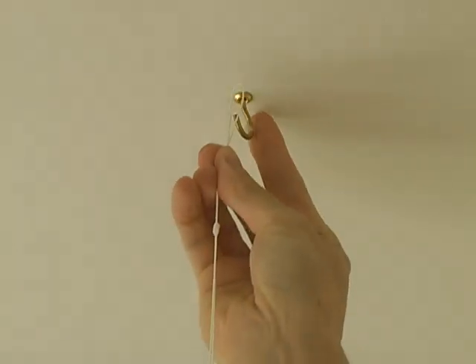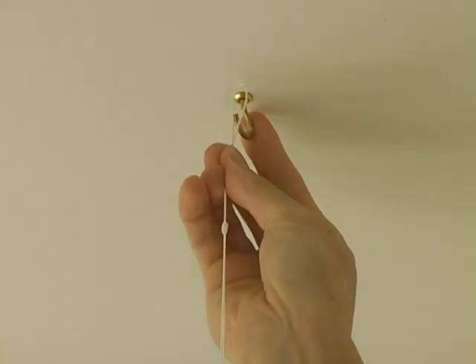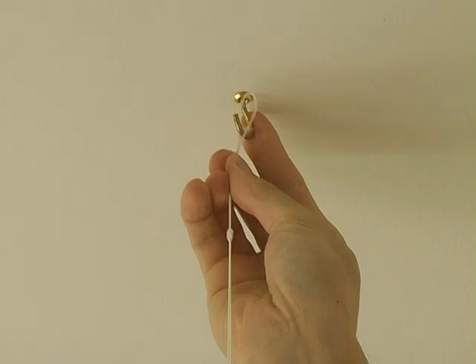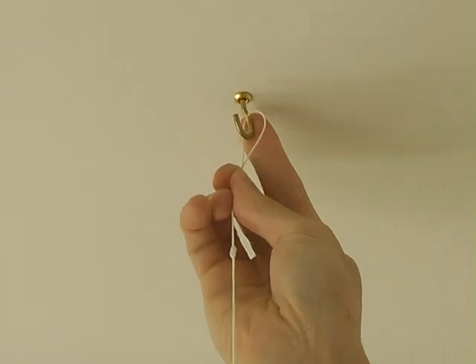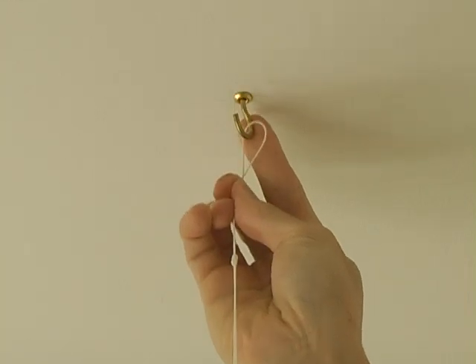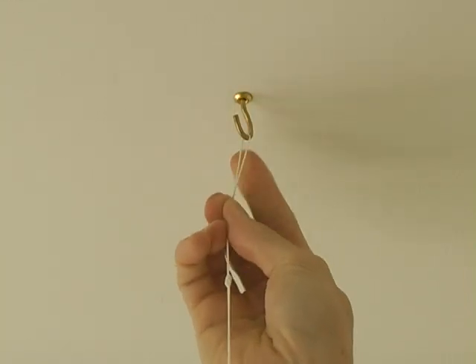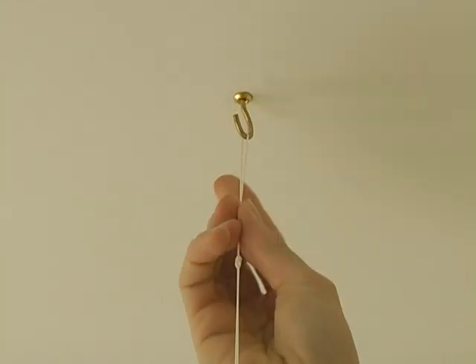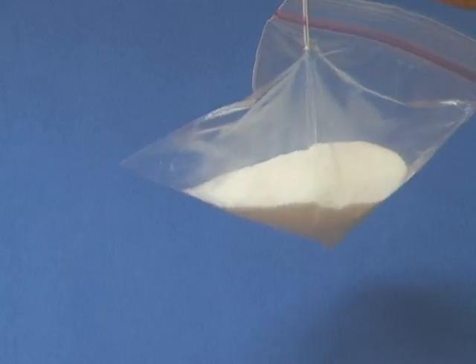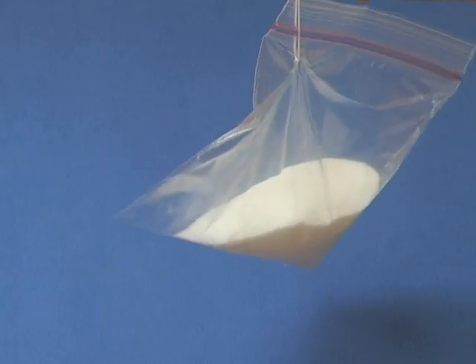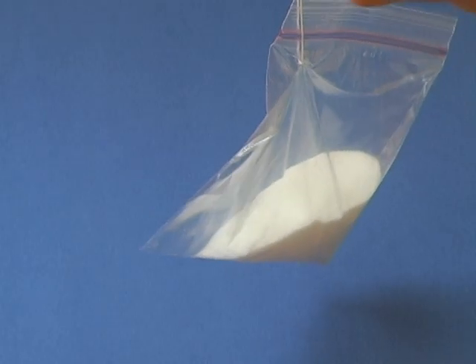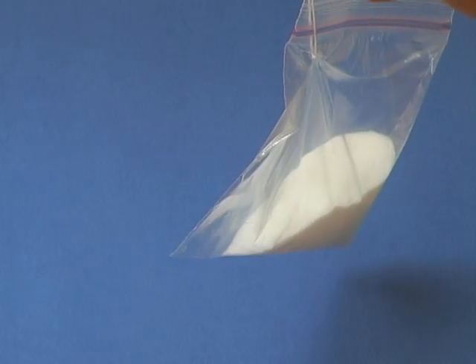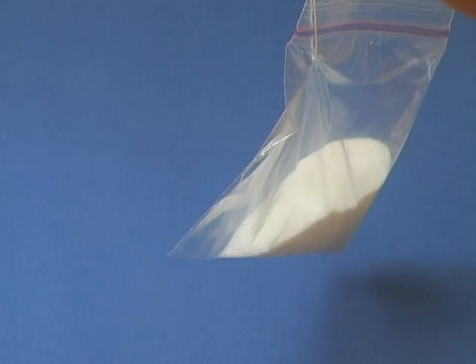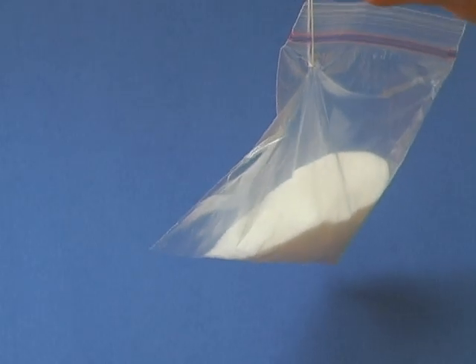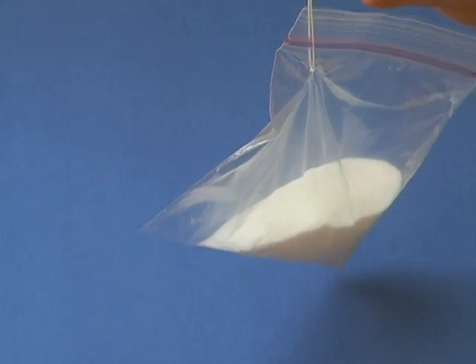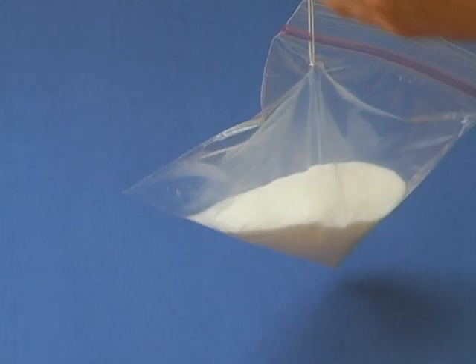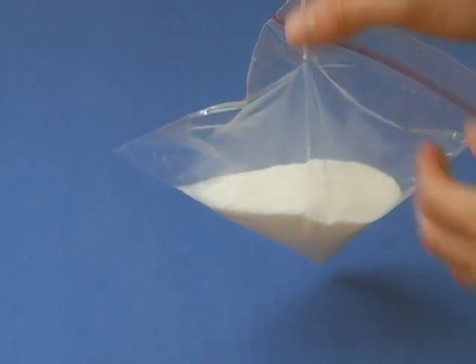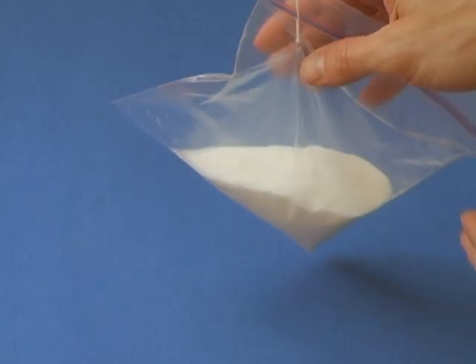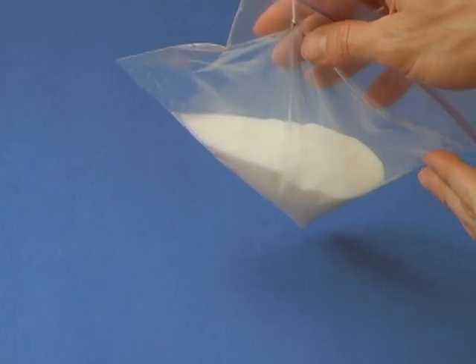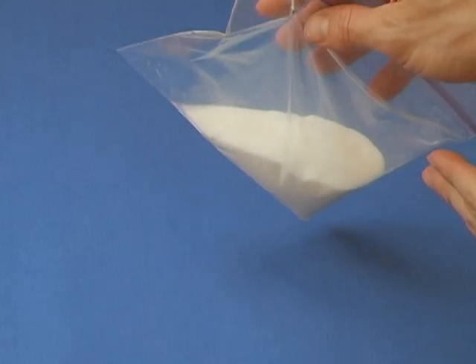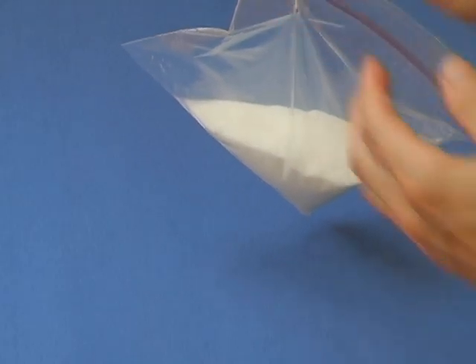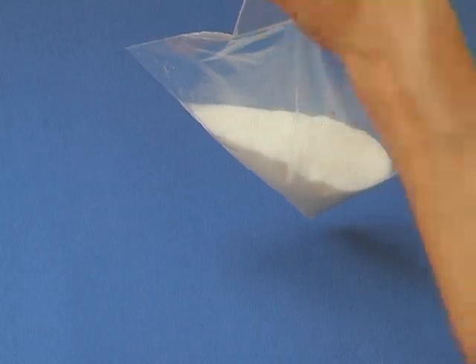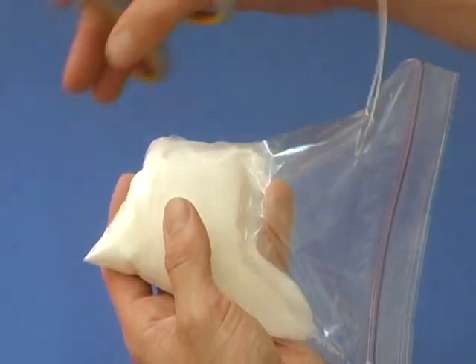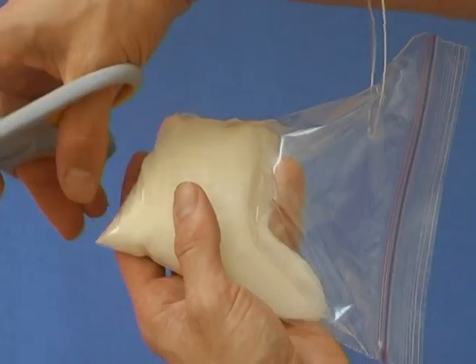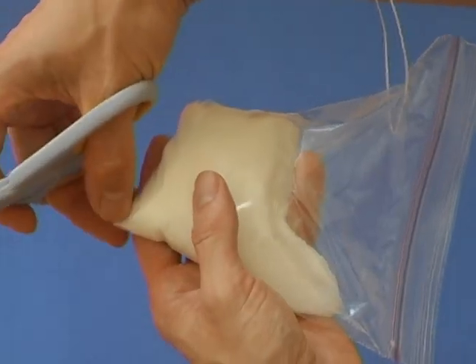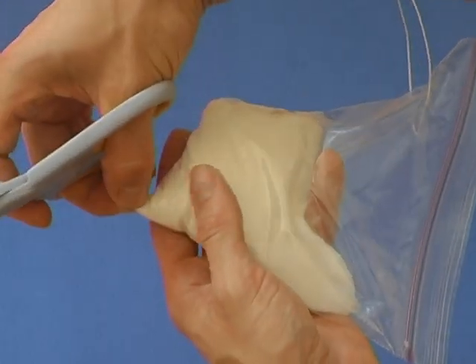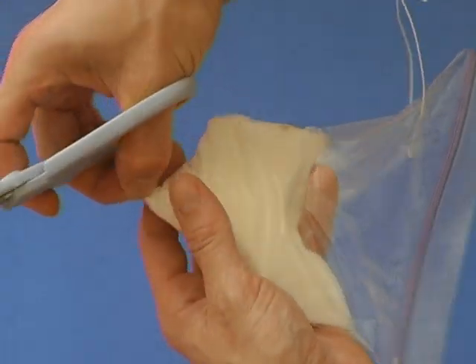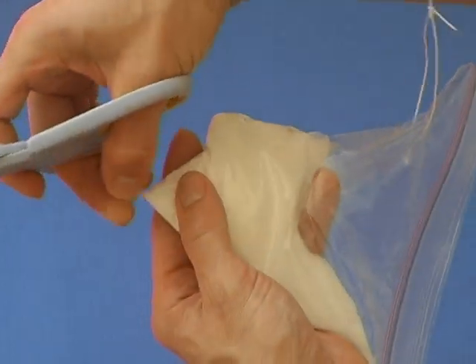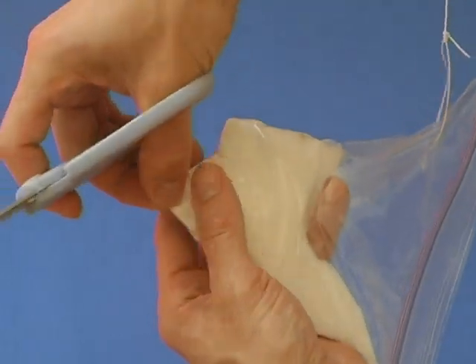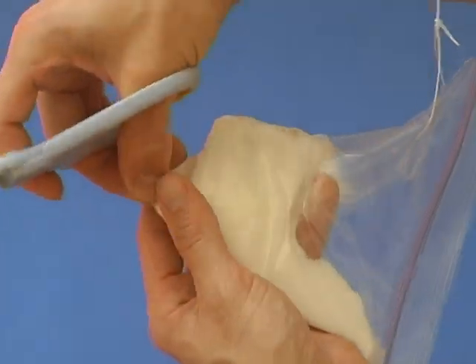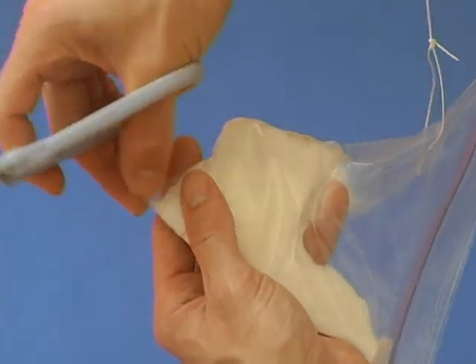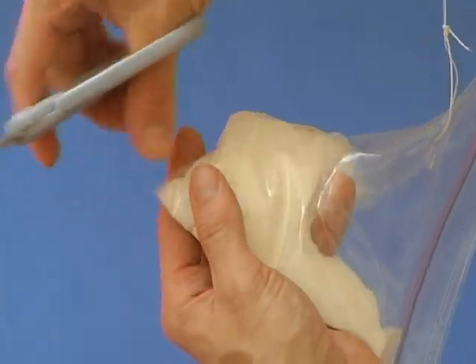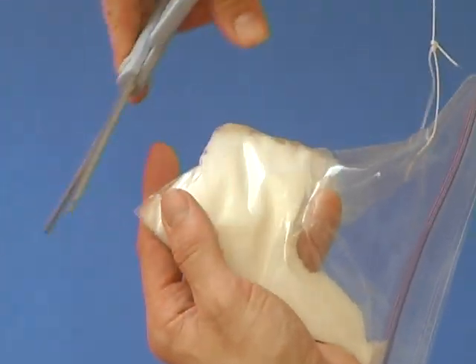Hang the bag from as high as you can. Adjust it so the bottom of the bag is about 1 inch from the floor. Cut a little hole in the bottom corner of the bag.